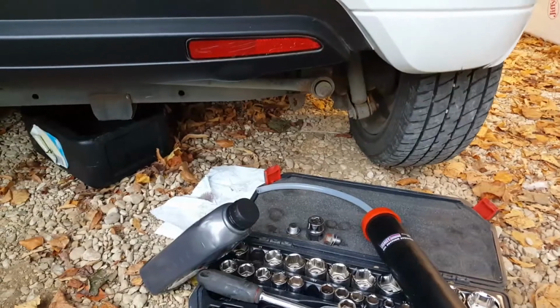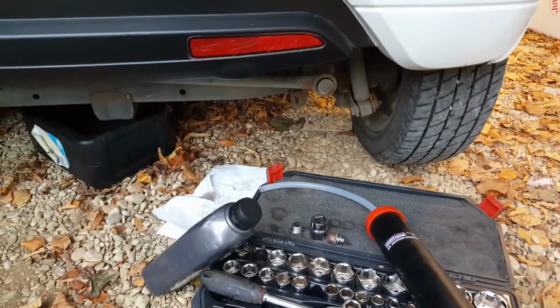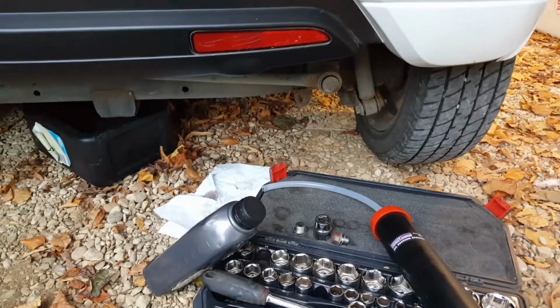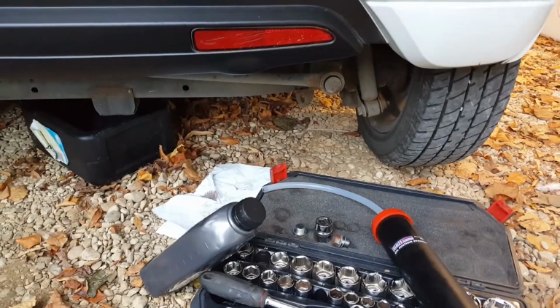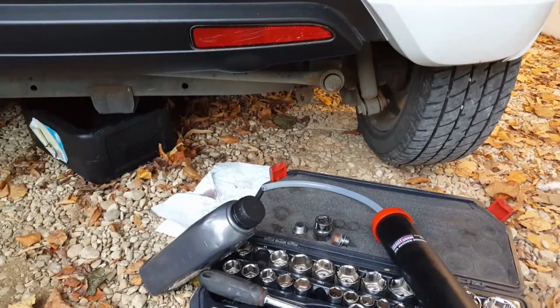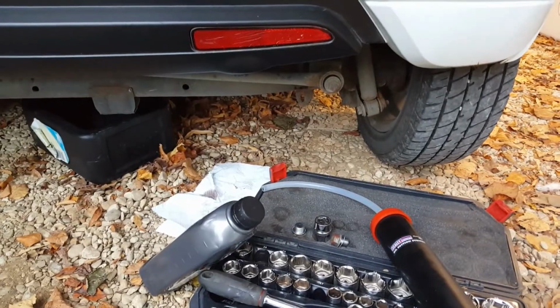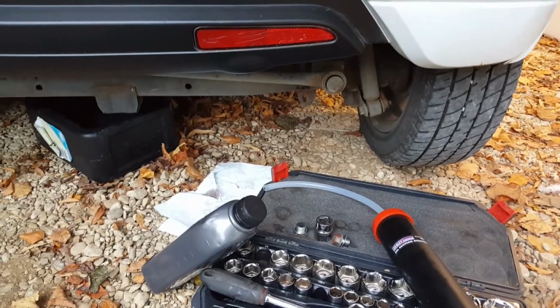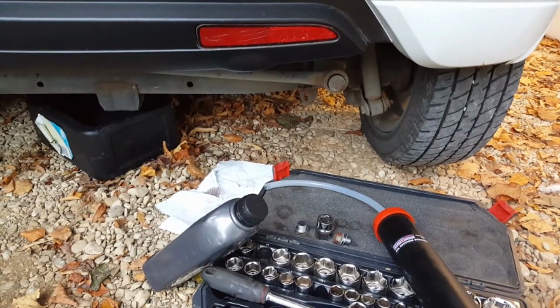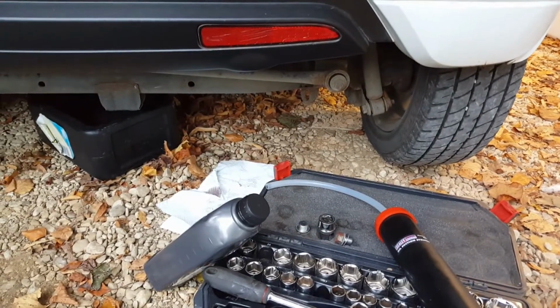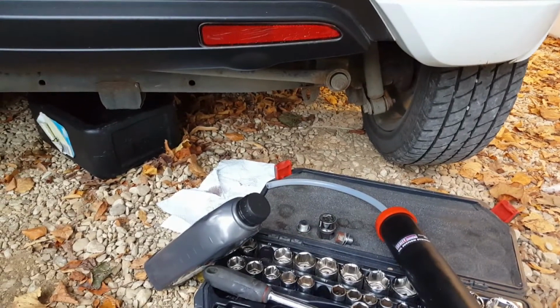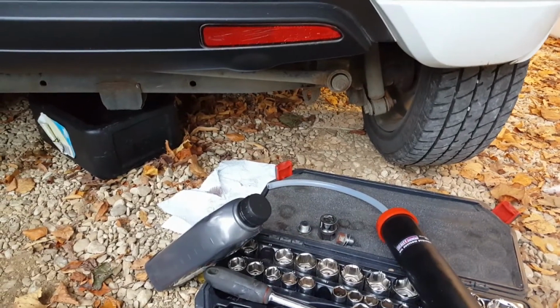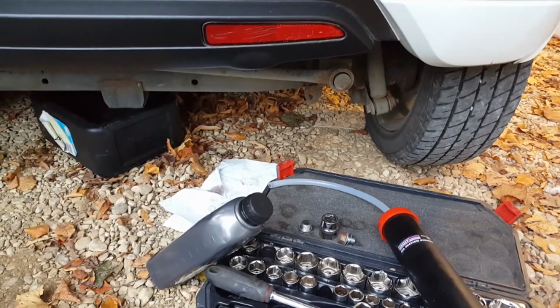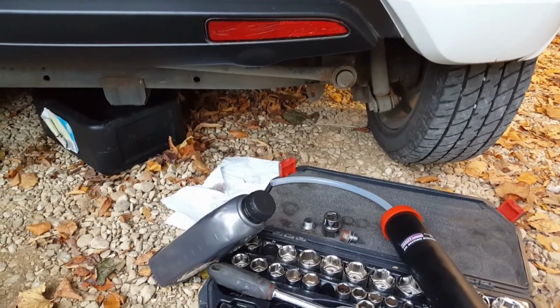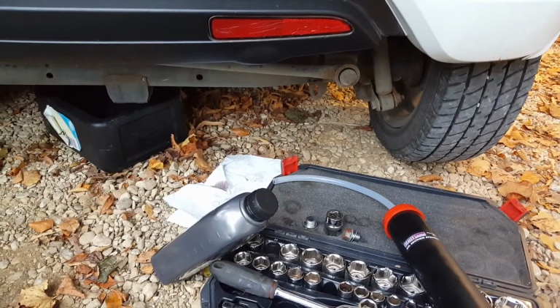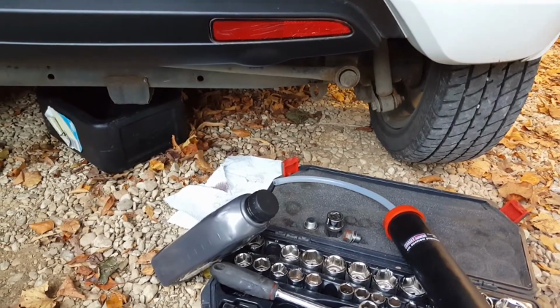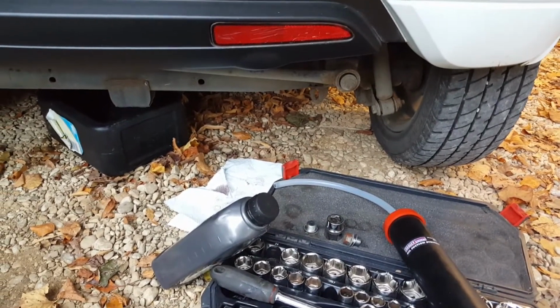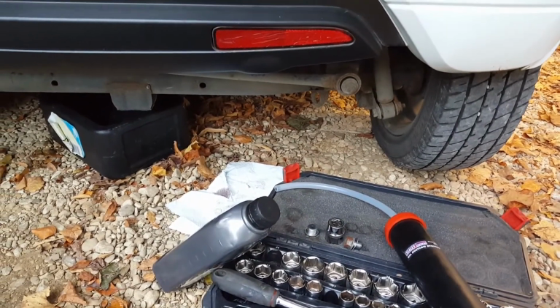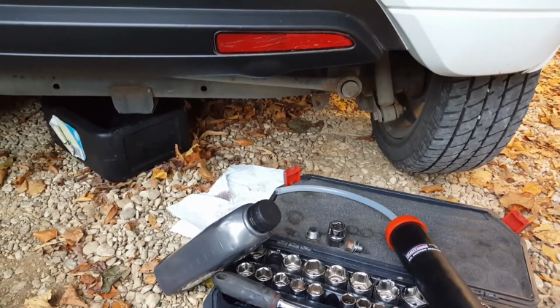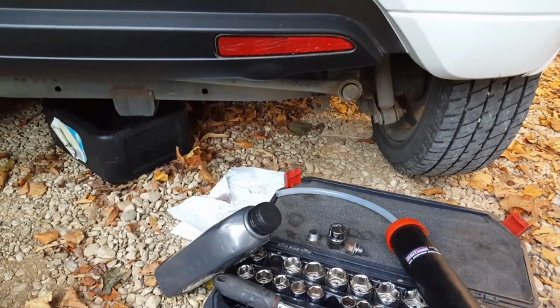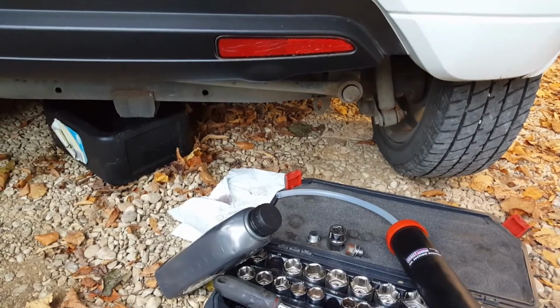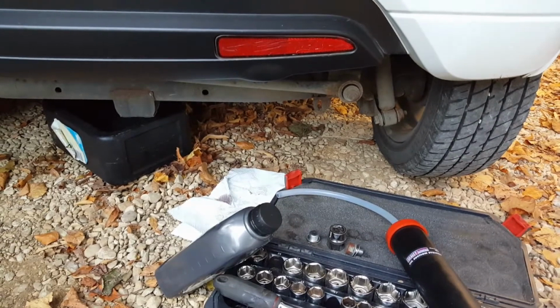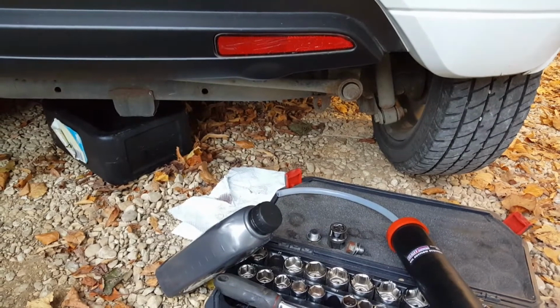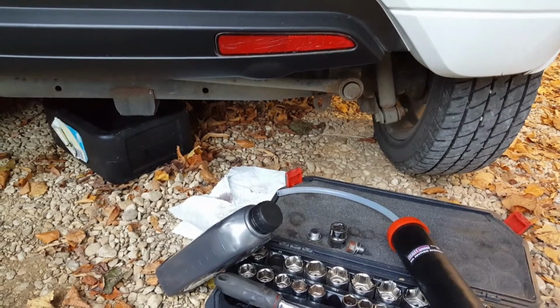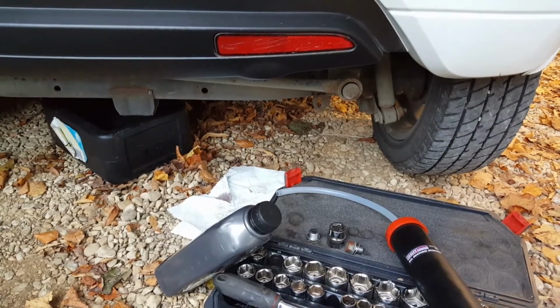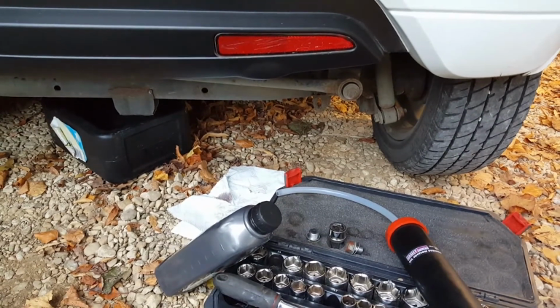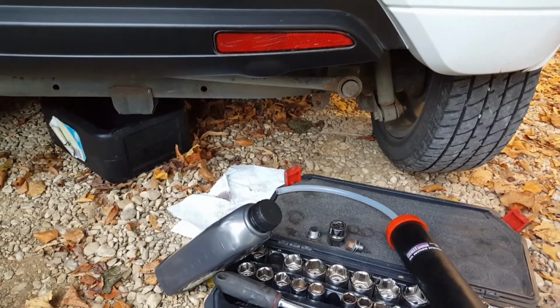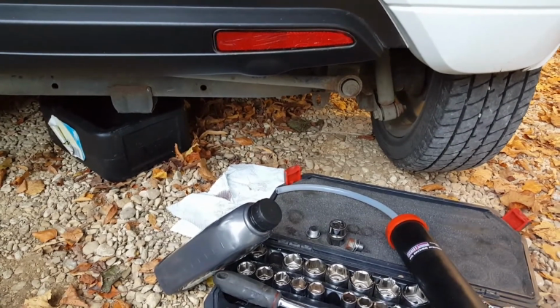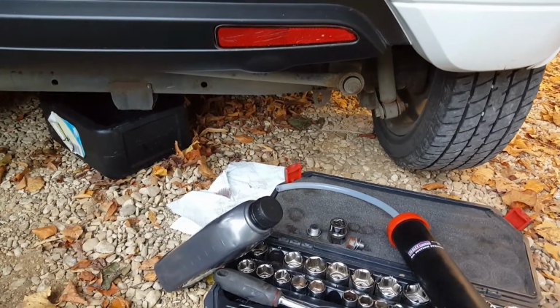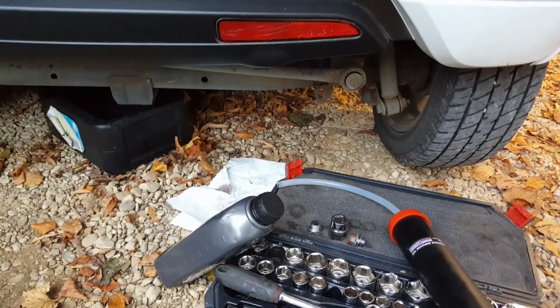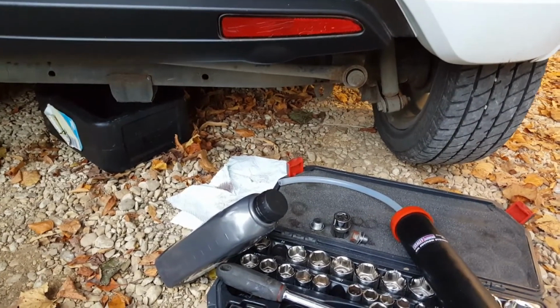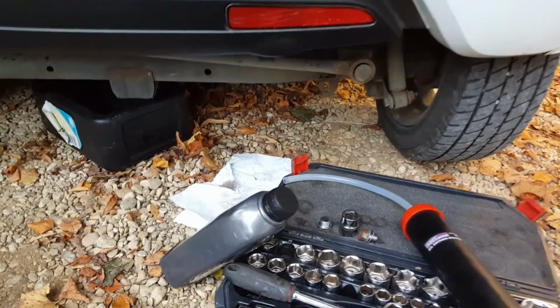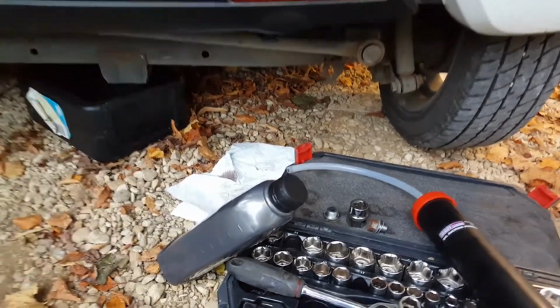This is just a quick video to show you how to change your oil in the gearbox on a Peugeot iOn, Citroën C-Zero, or Mitsubishi iMiEV — all the same car.